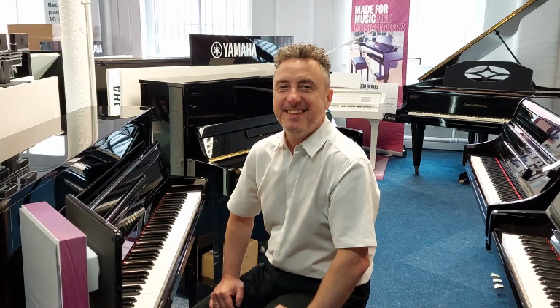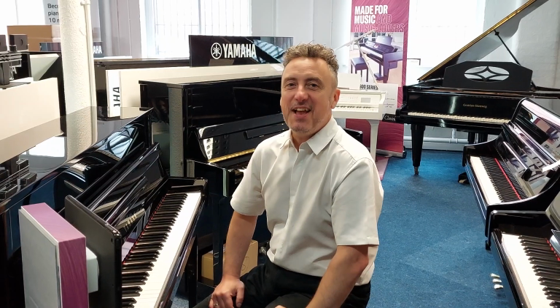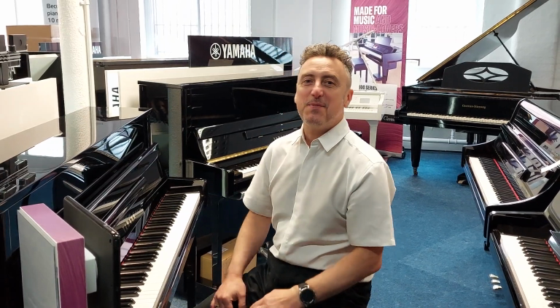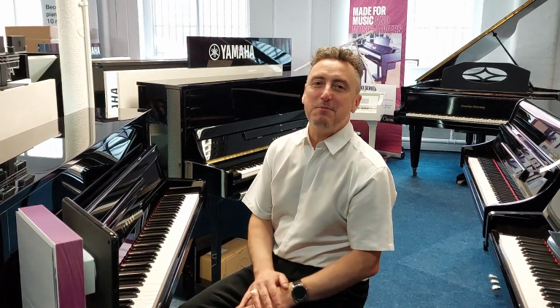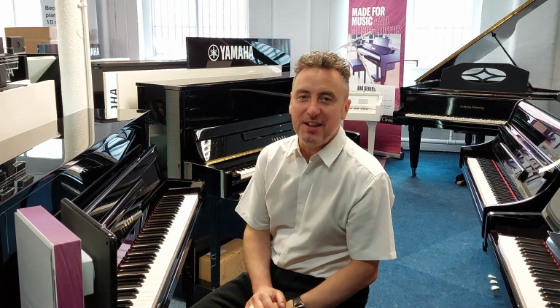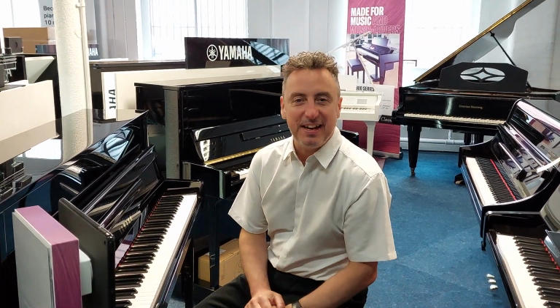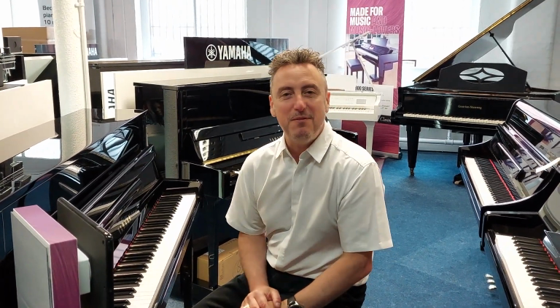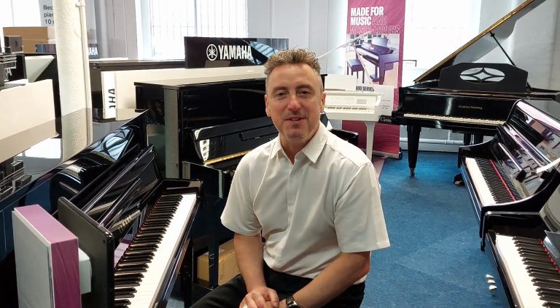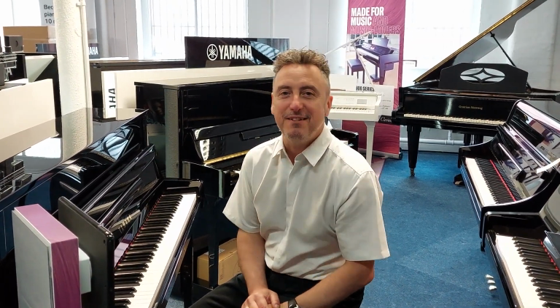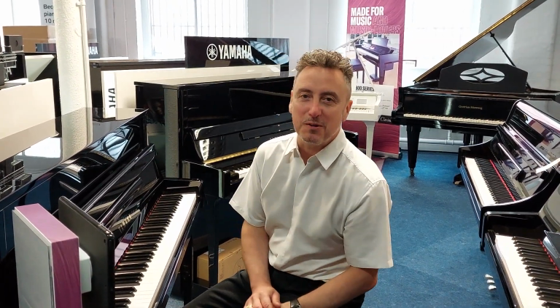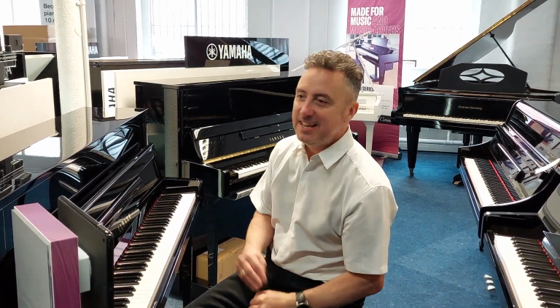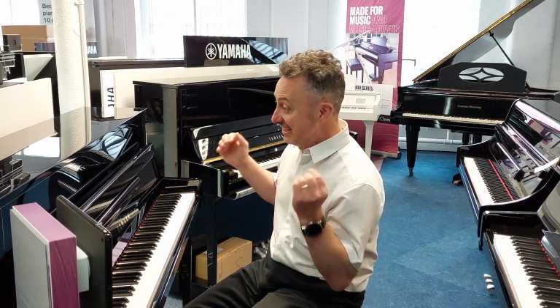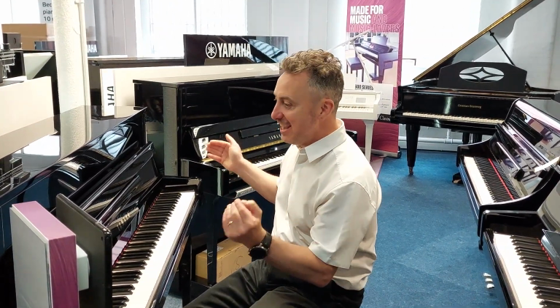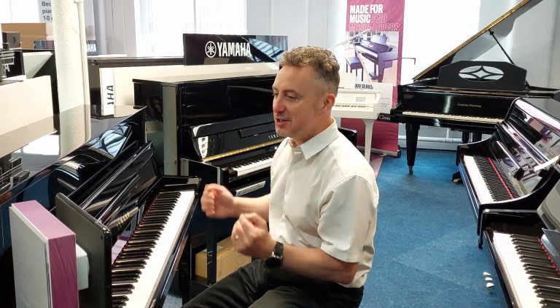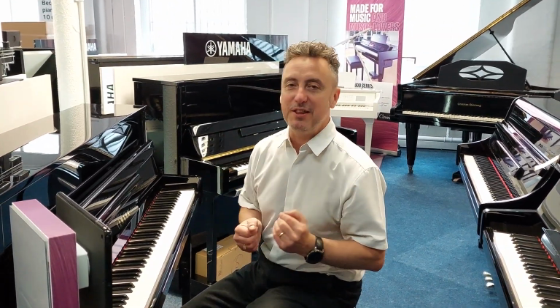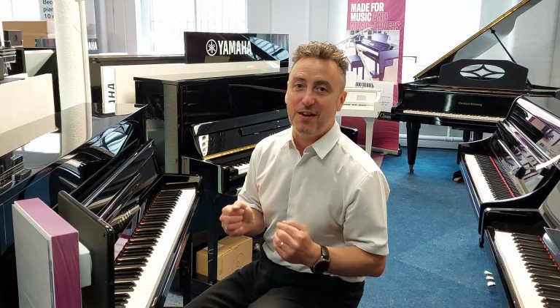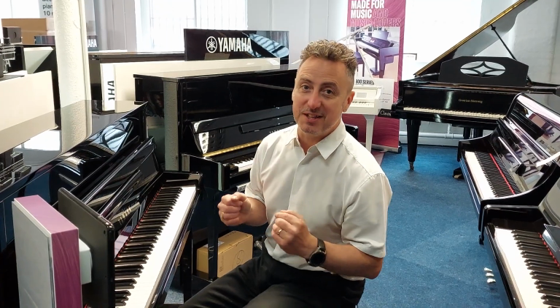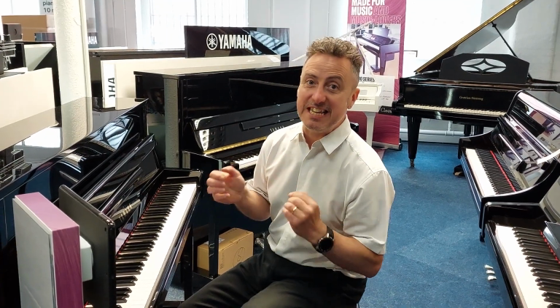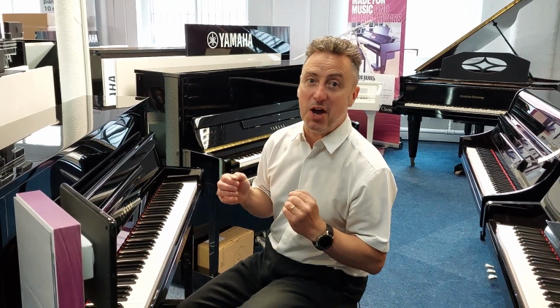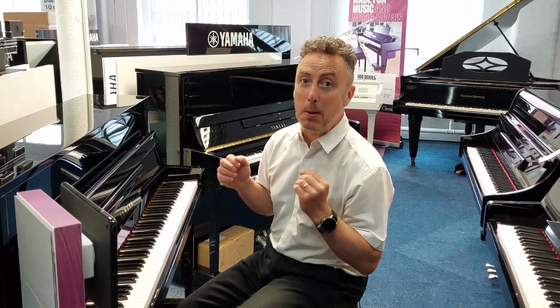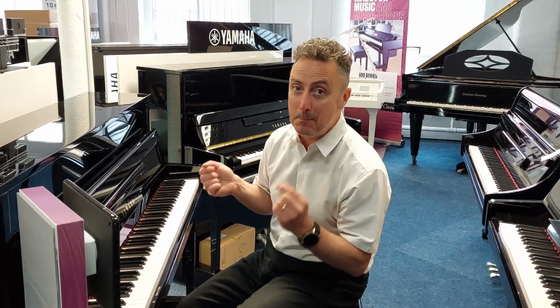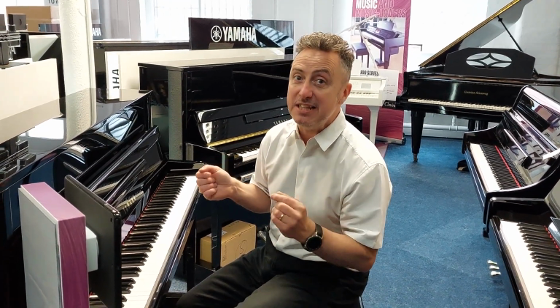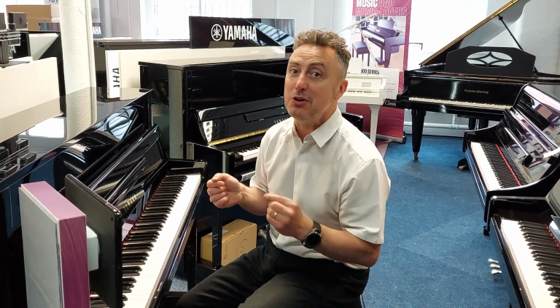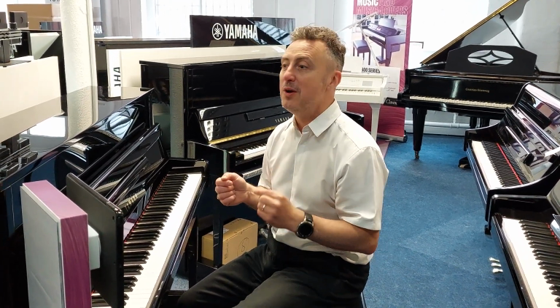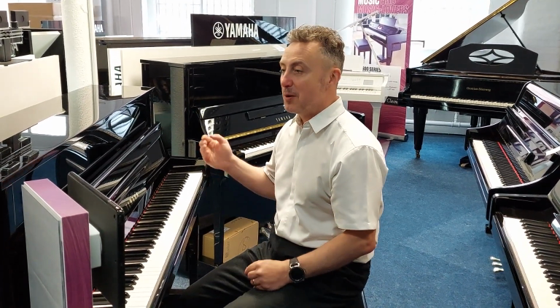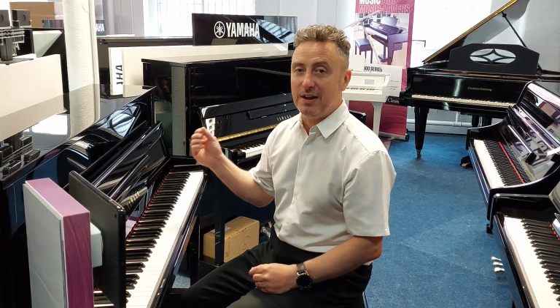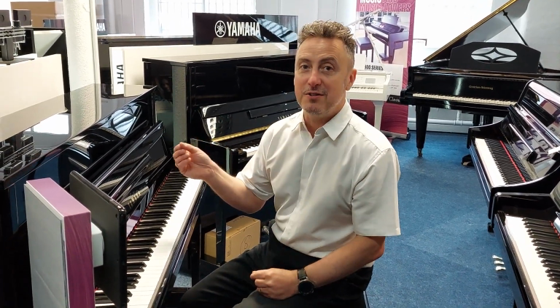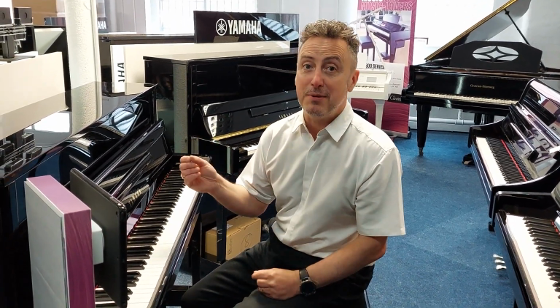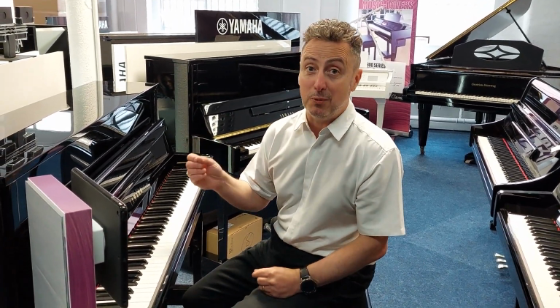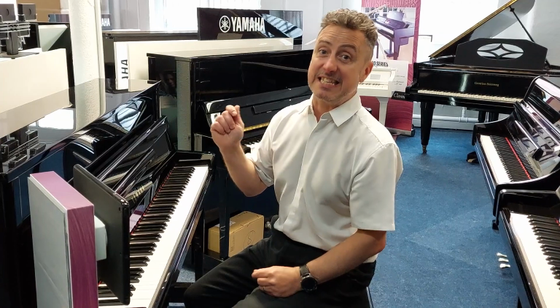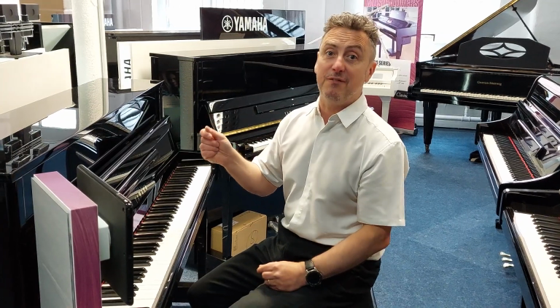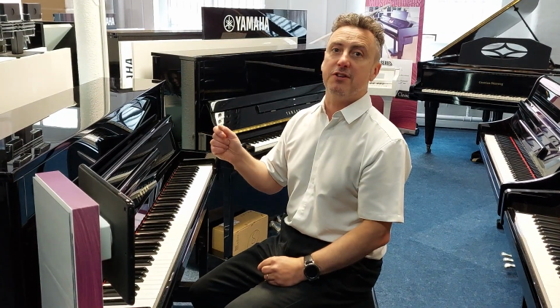Hi, my name is Graham and I'm at Rummage Music here in Bolton. Today I want to show you the fabulous Yamaha B2 upright acoustic piano with the silent feature.